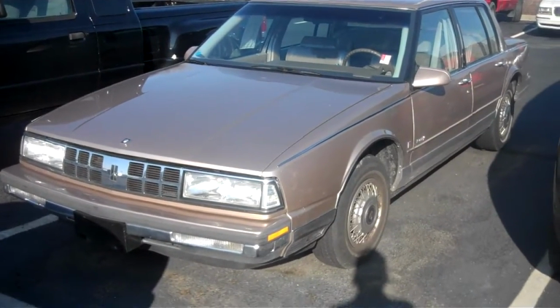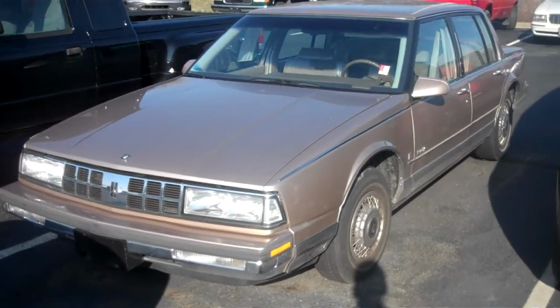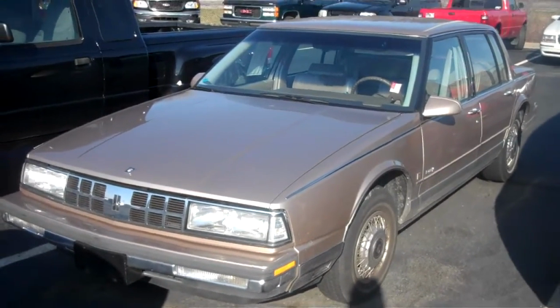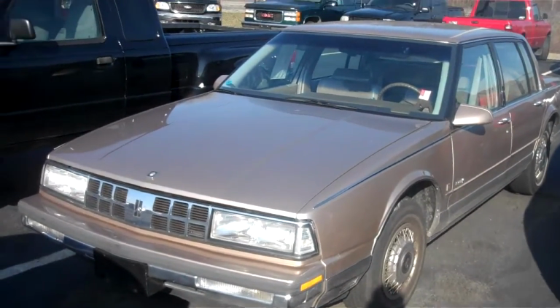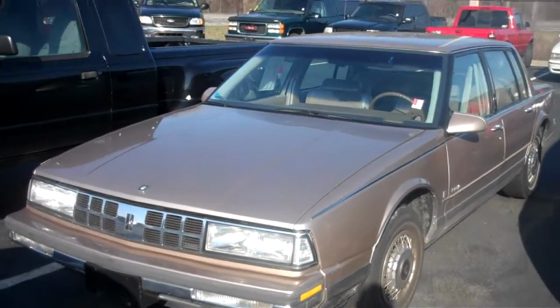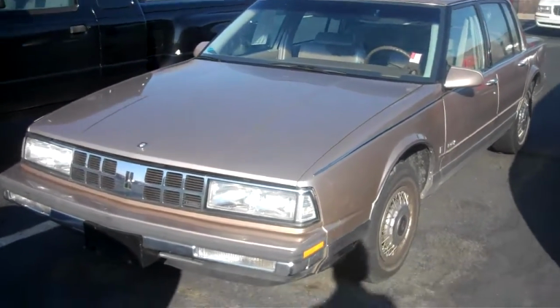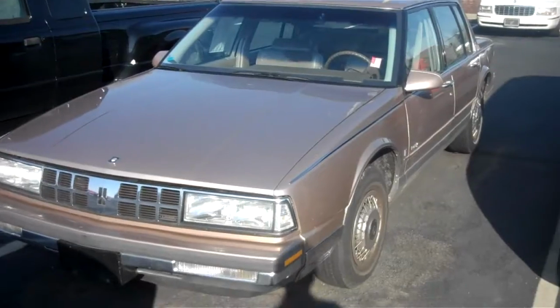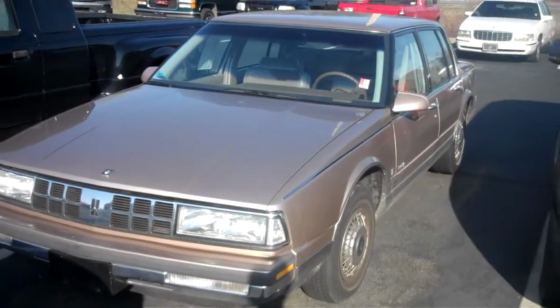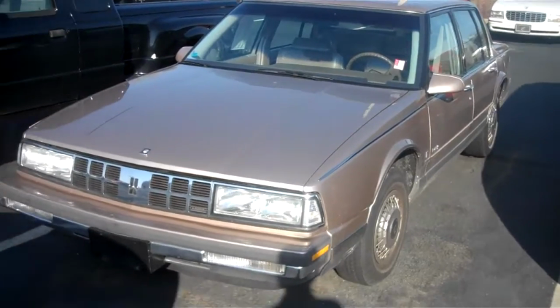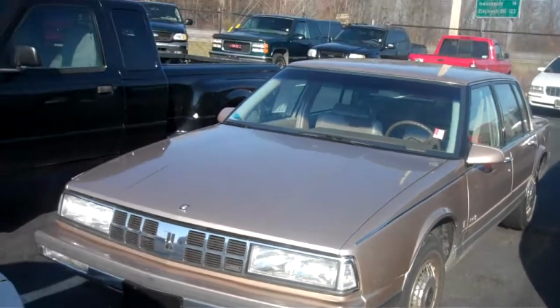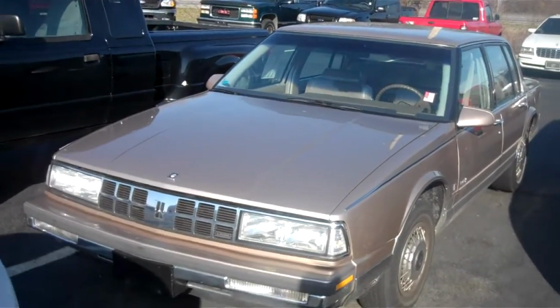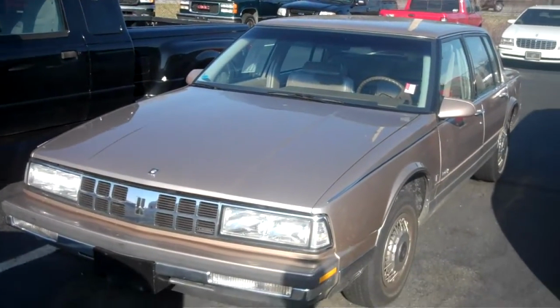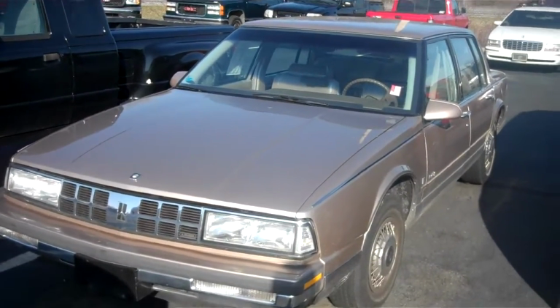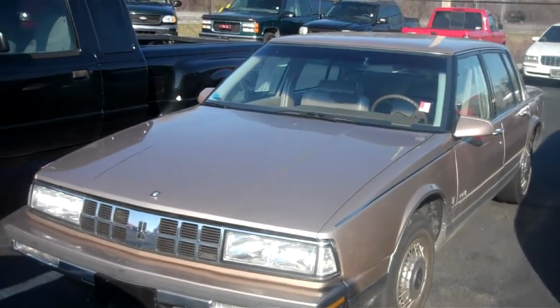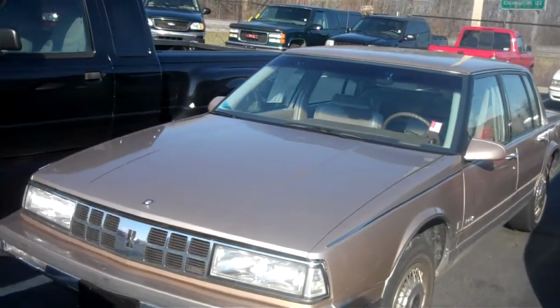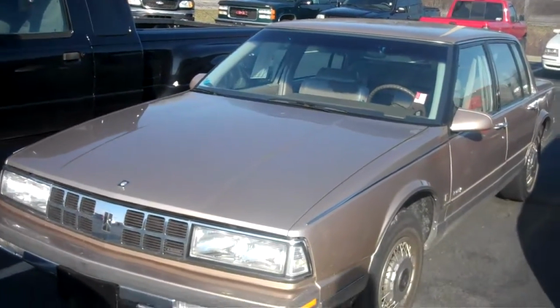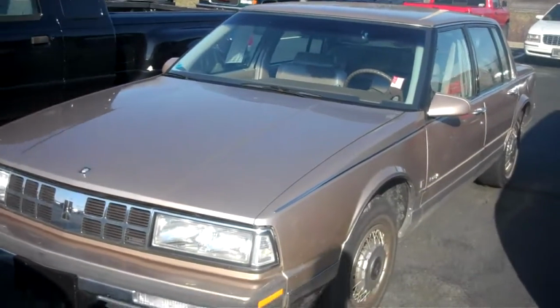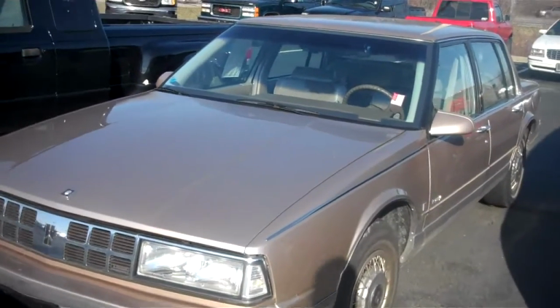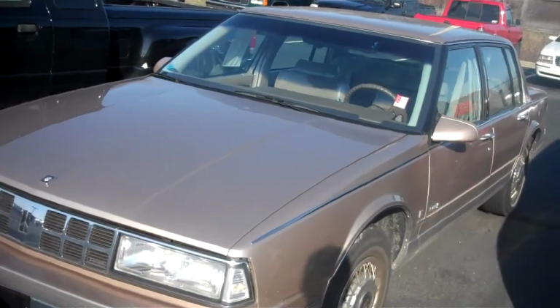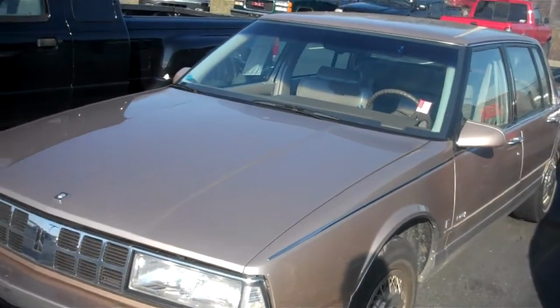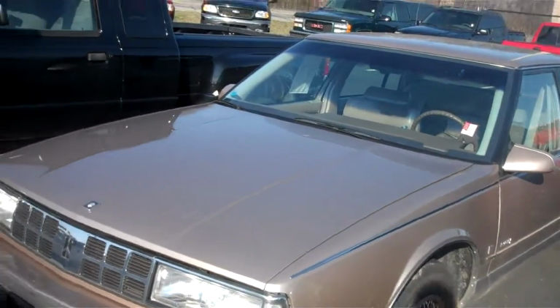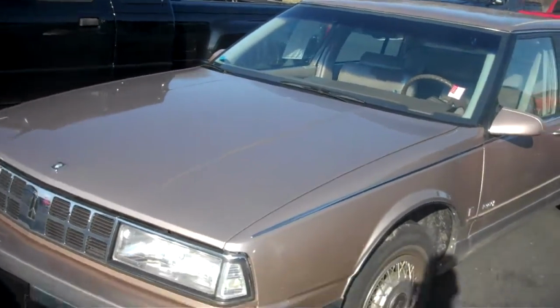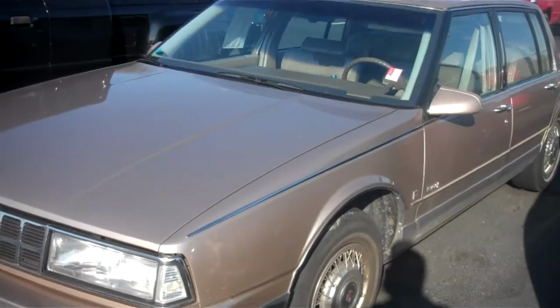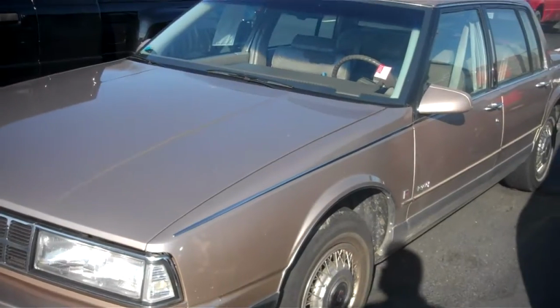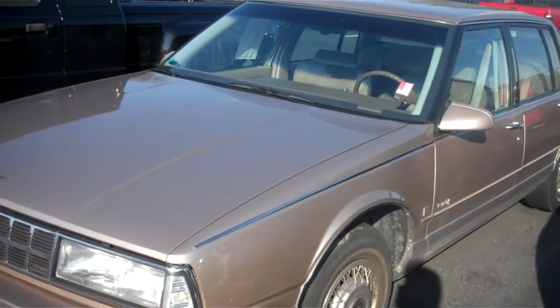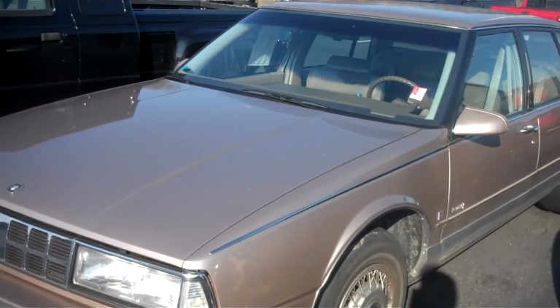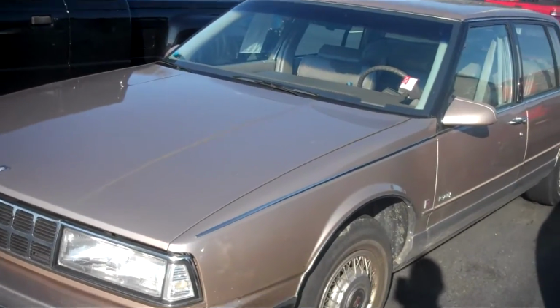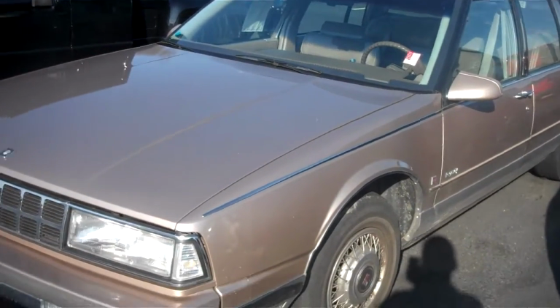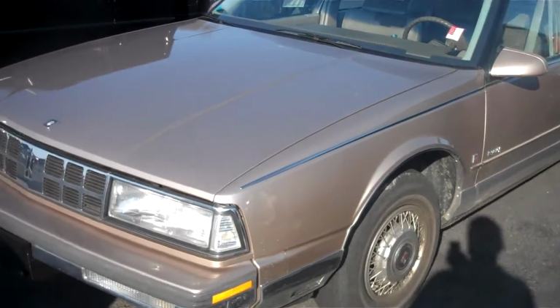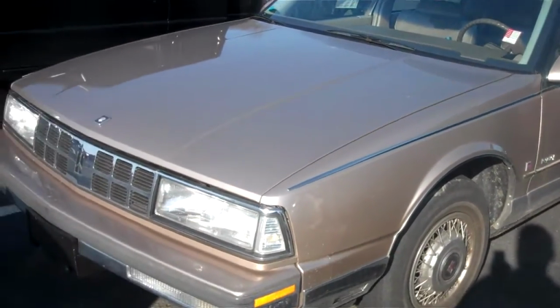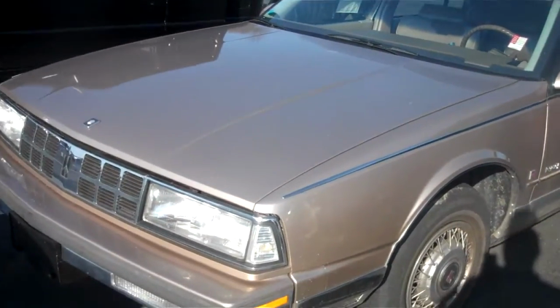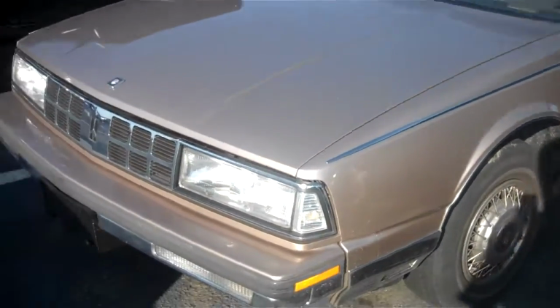Hey, good afternoon, Kerry. This is Chris Hilder with Bill Estes Ford. This is a video of that 1990 Oldsmobile 98 Regency that we've been talking about.